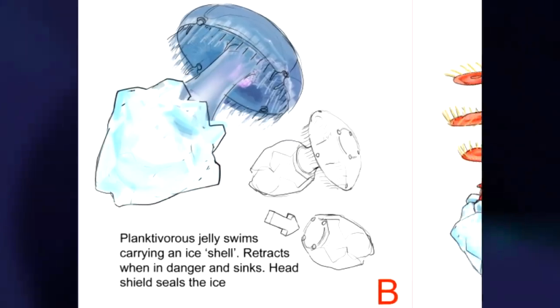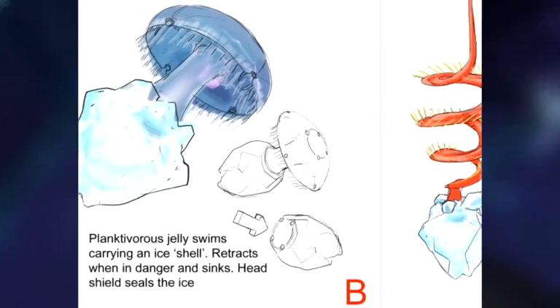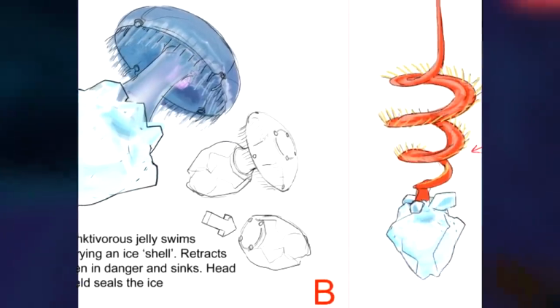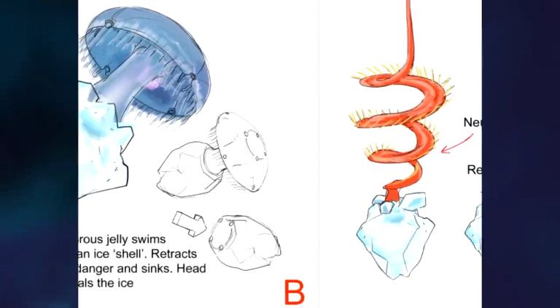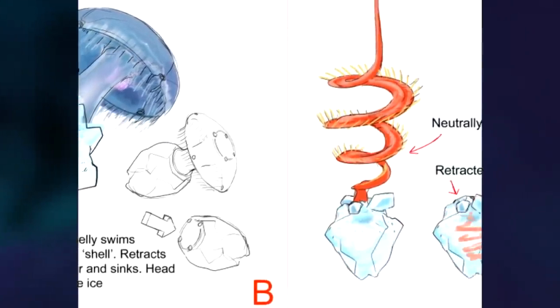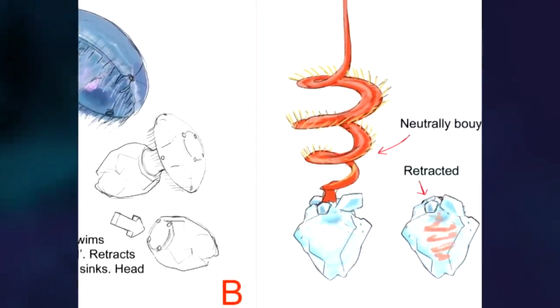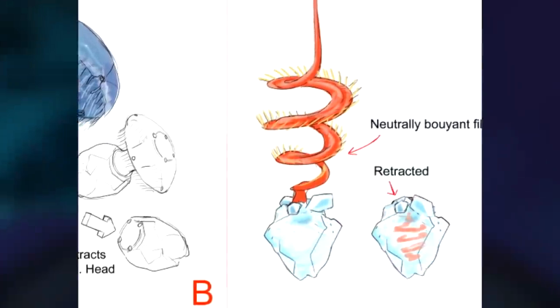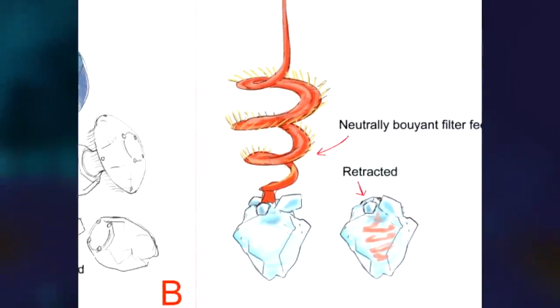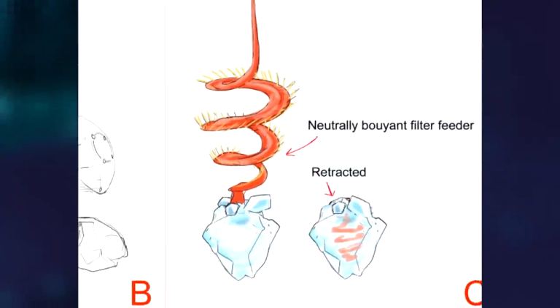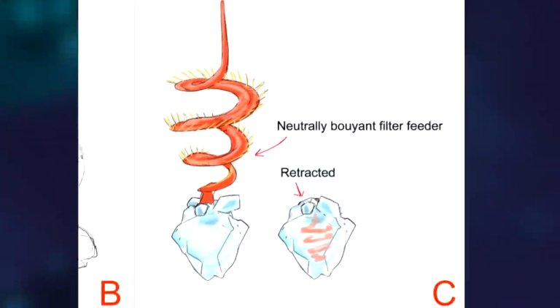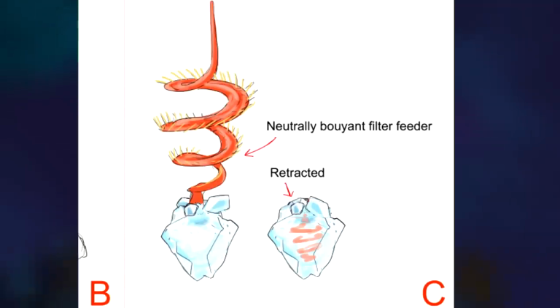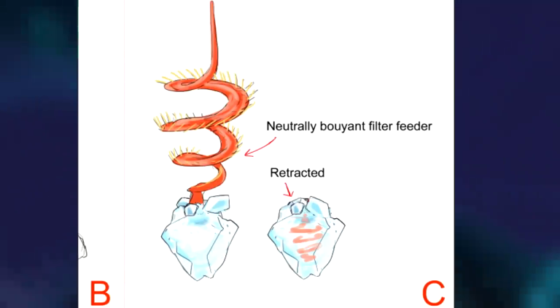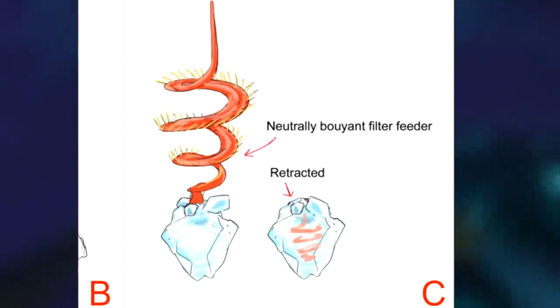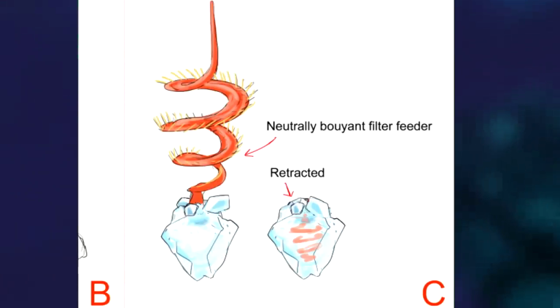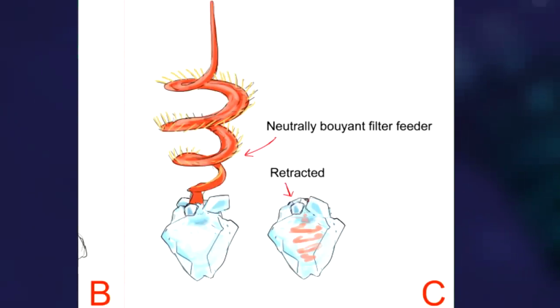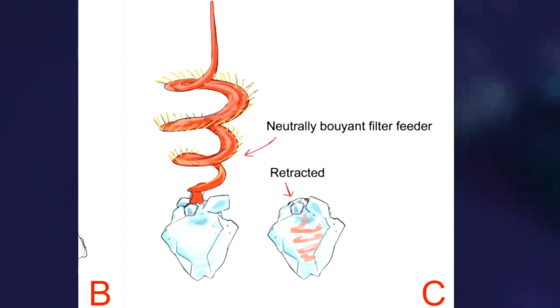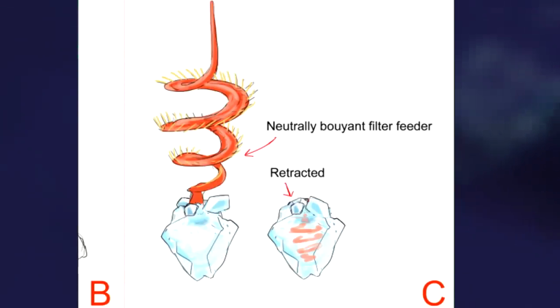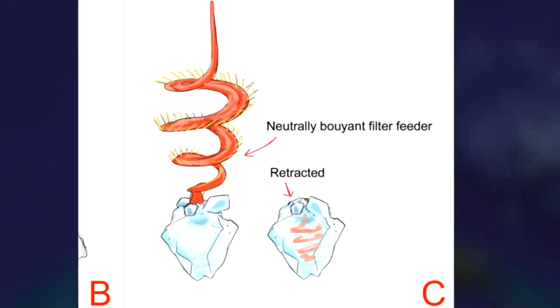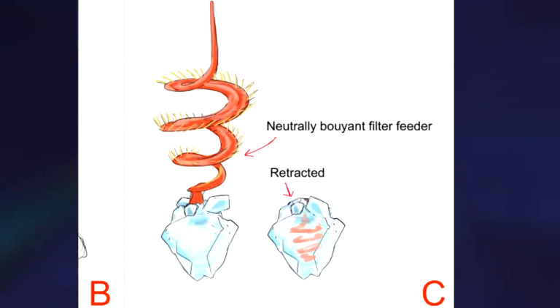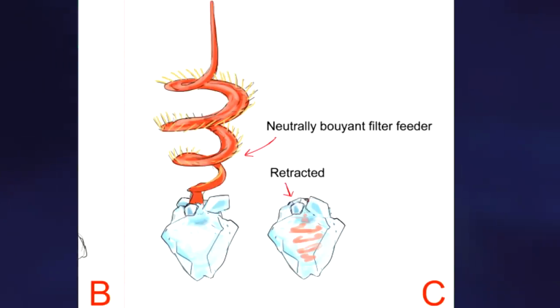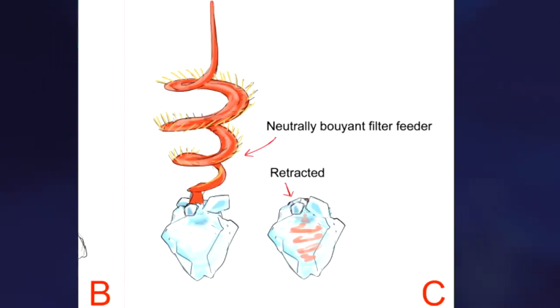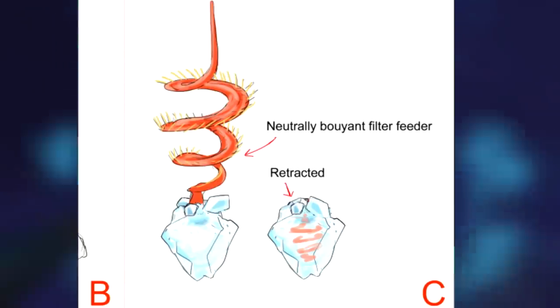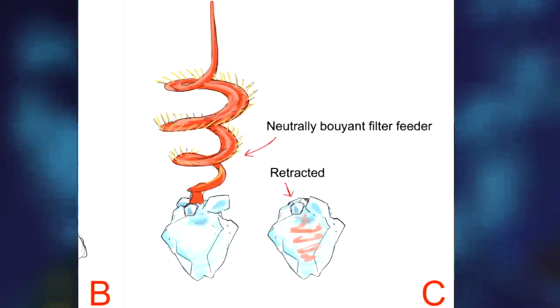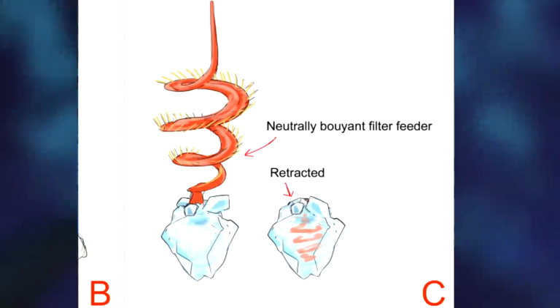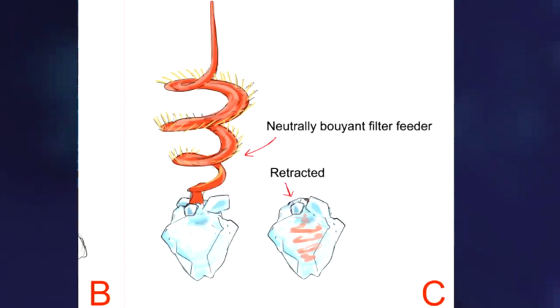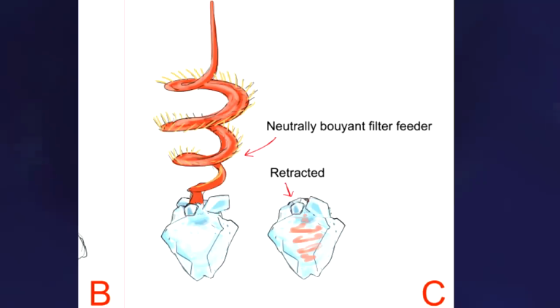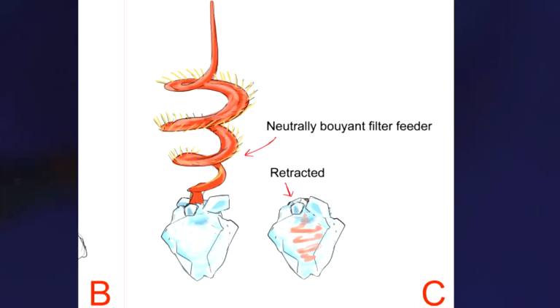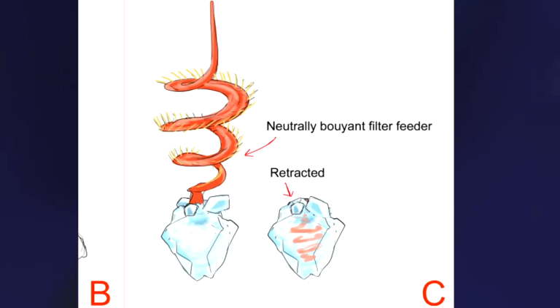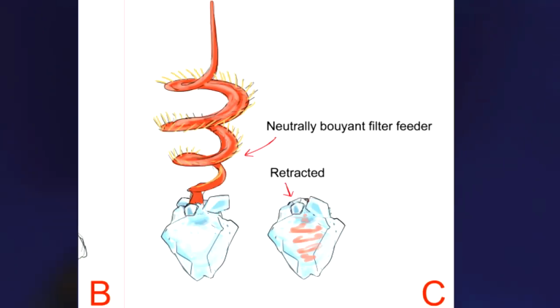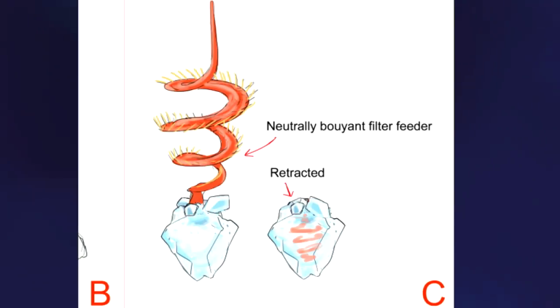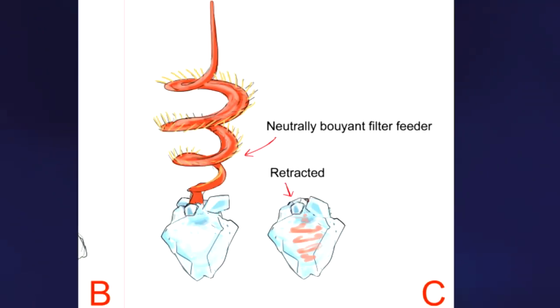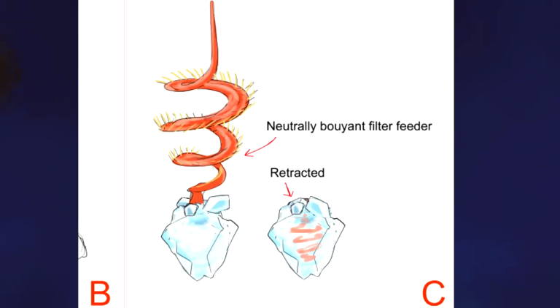Creature C seems to be a mixture of A and B, with the flagella thing from A and the ice block from B. This one is apparently a filter feeder which is naturally buoyant. A cool idea, but I think I'd choose Creature A out of the three.